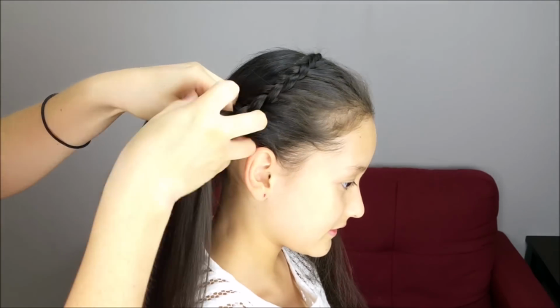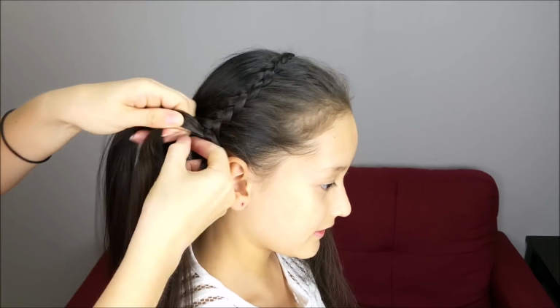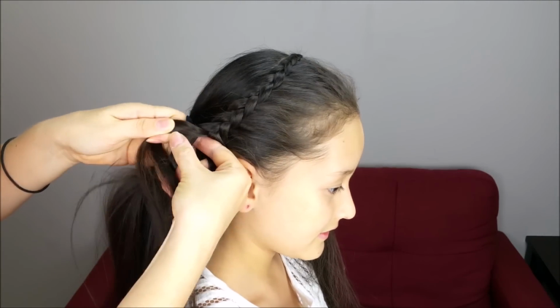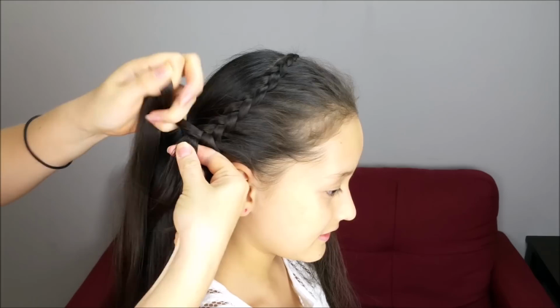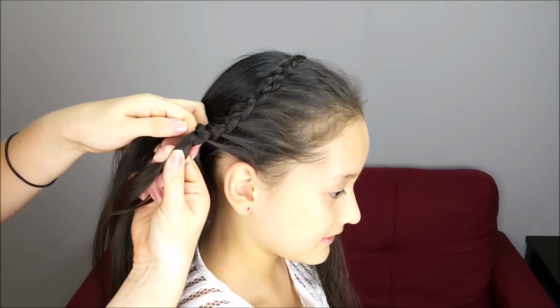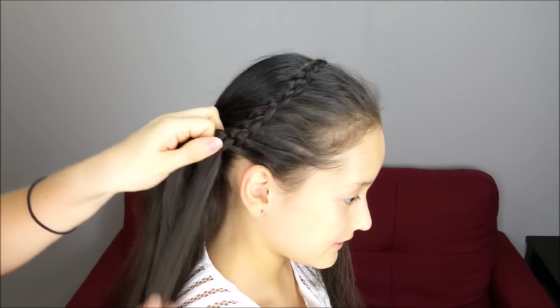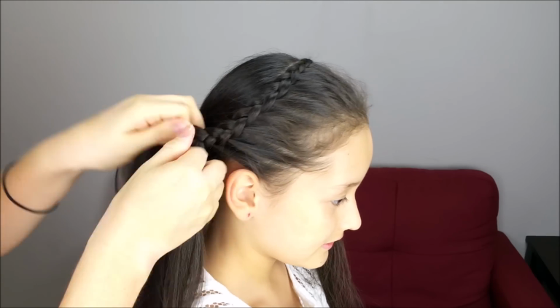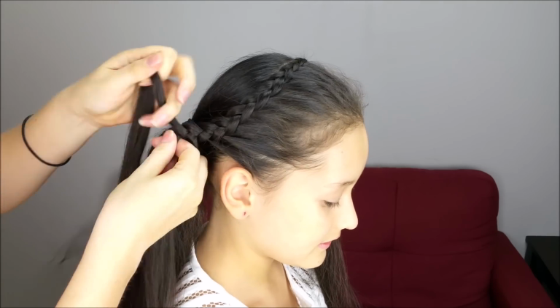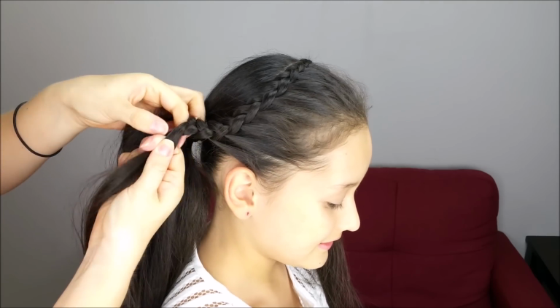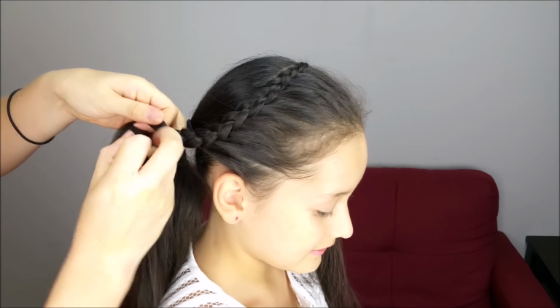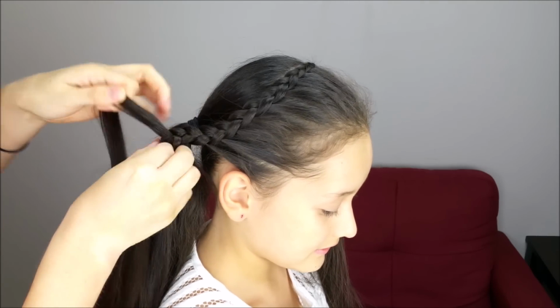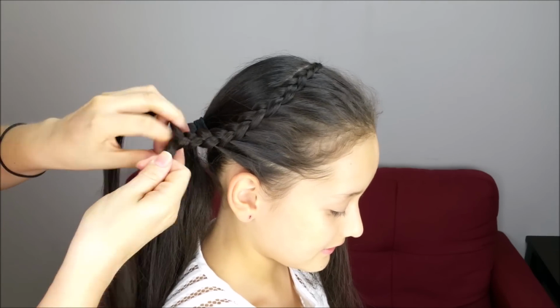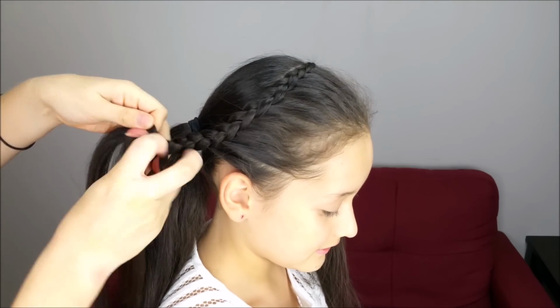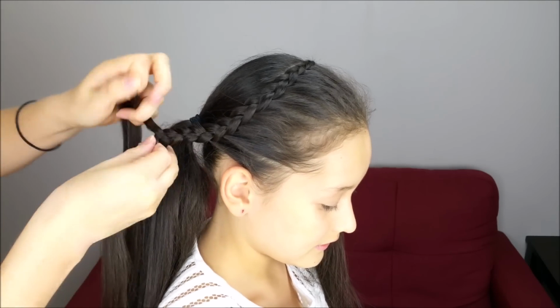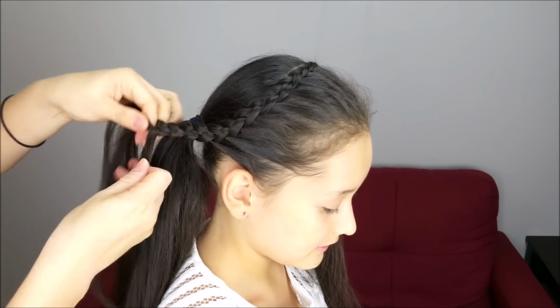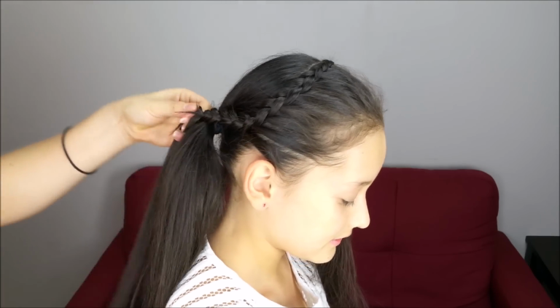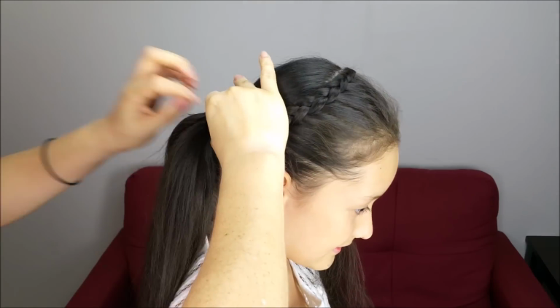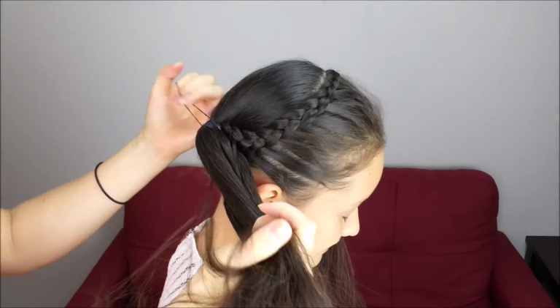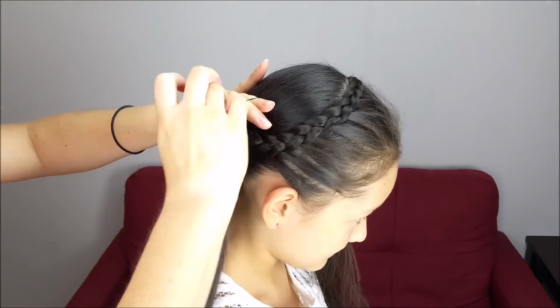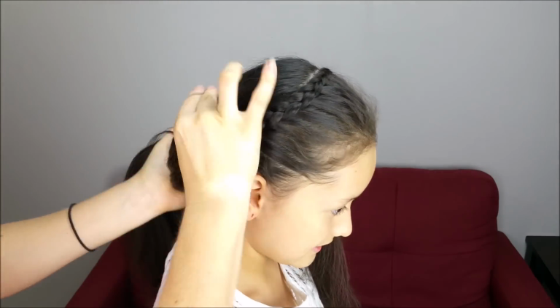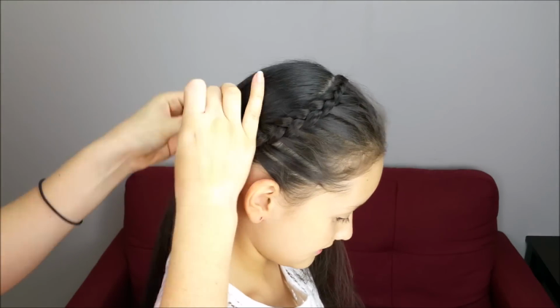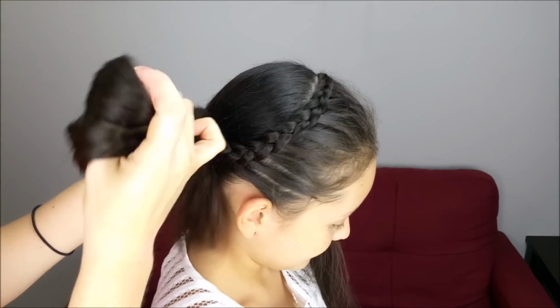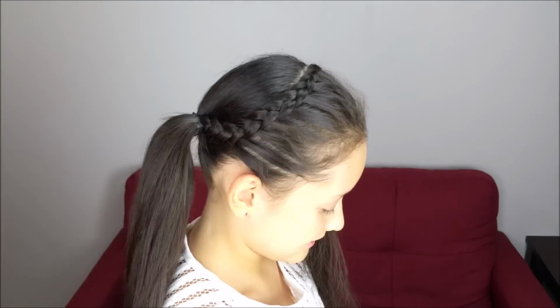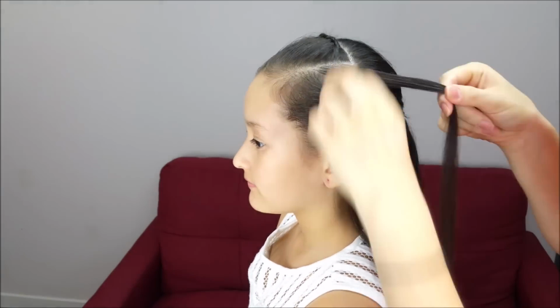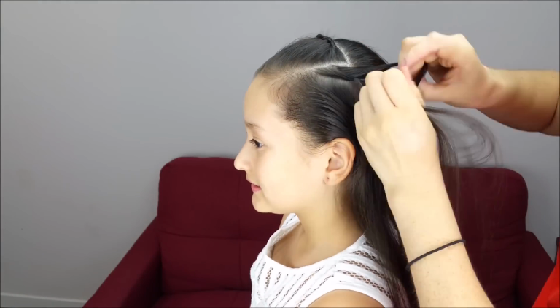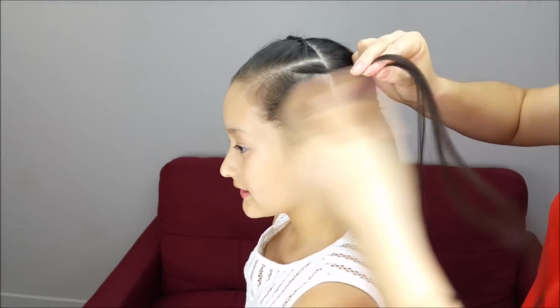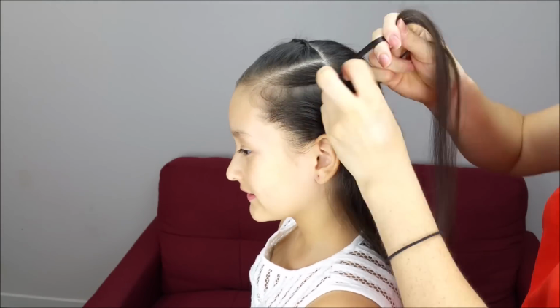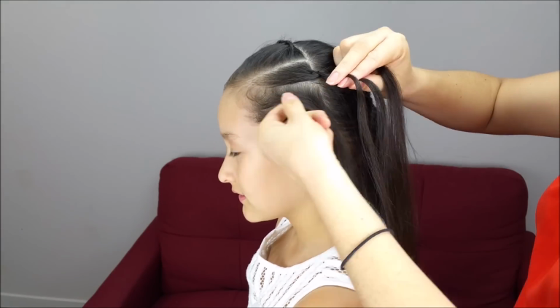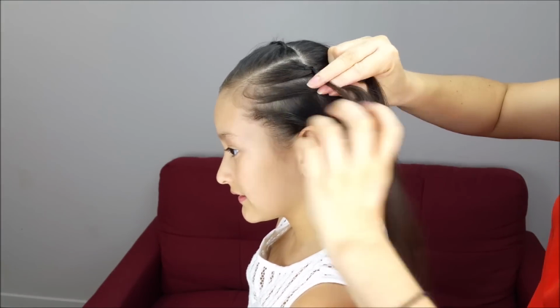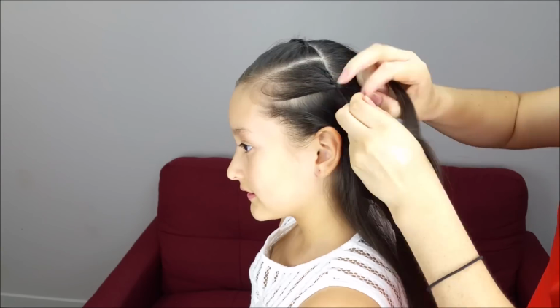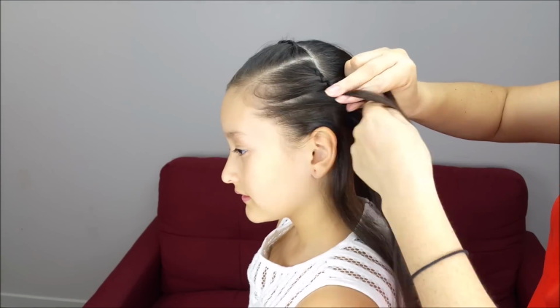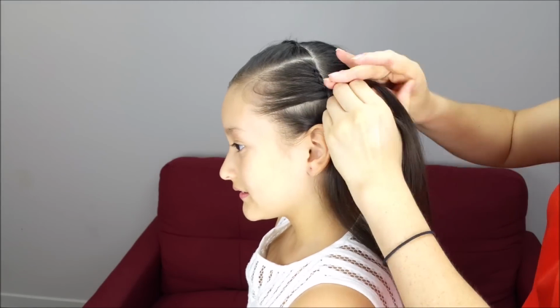Here we're going to do some more stitches and hold the ponytail and the braid together using an elastic band. Now we're going to do all the same thing on the other side of the head.